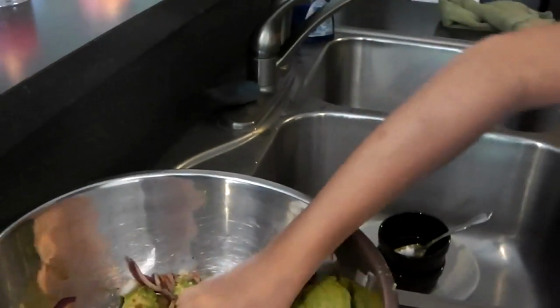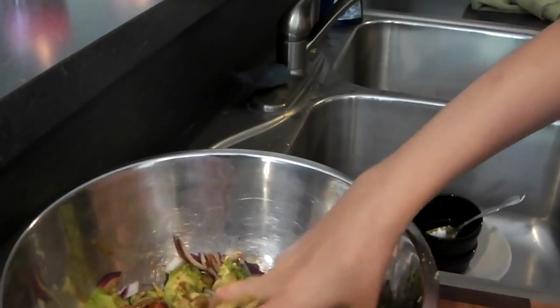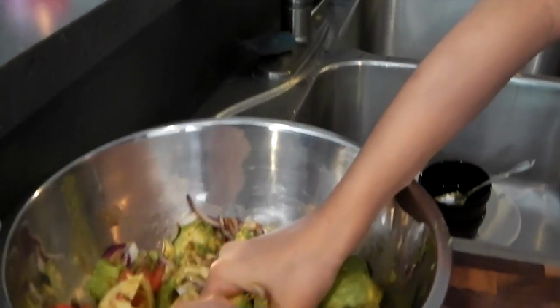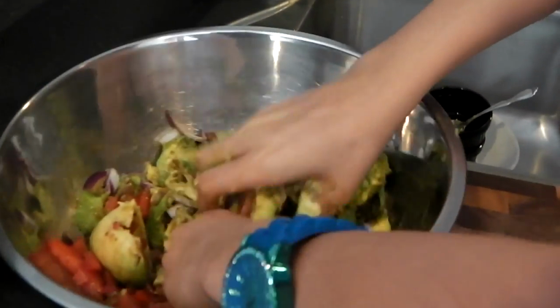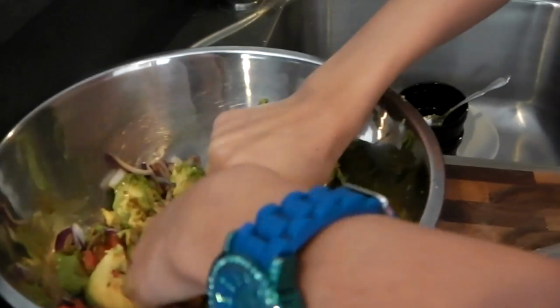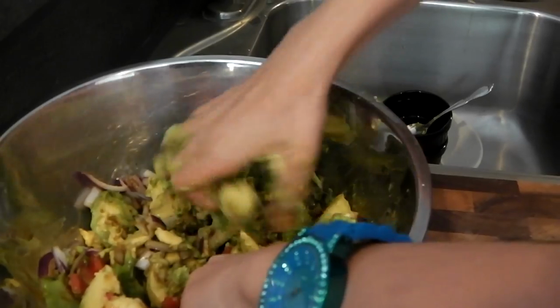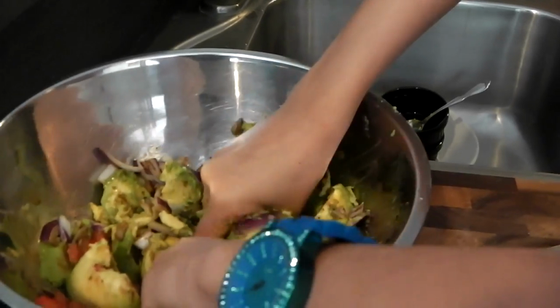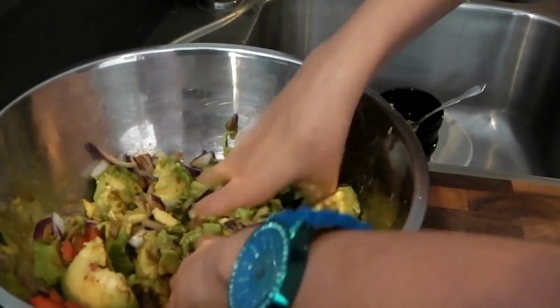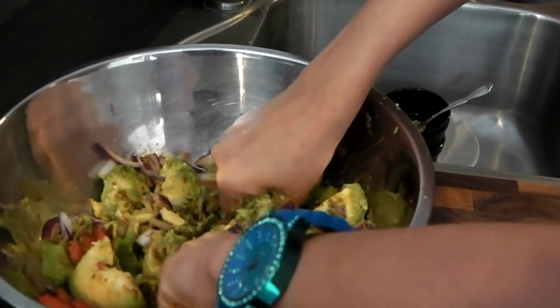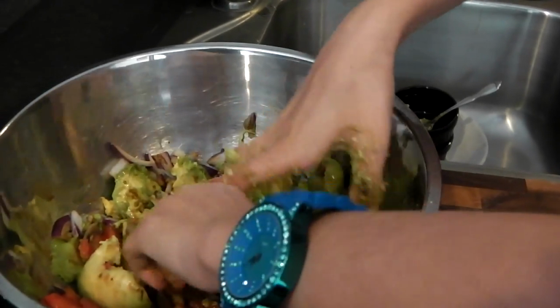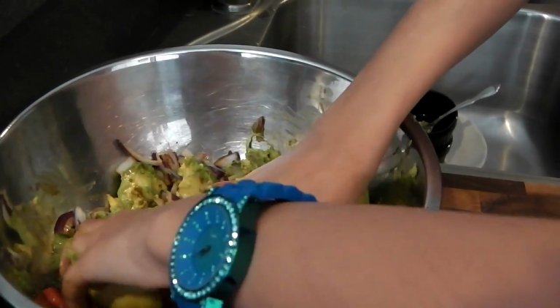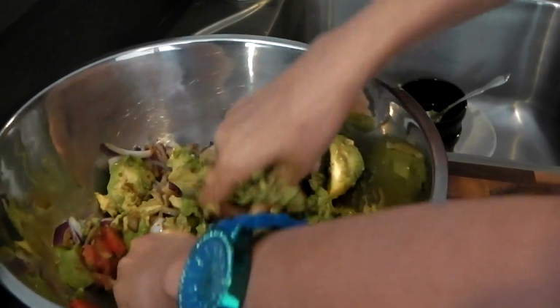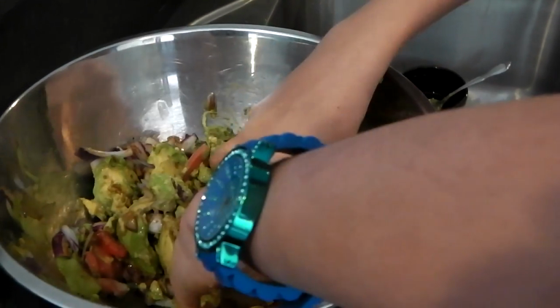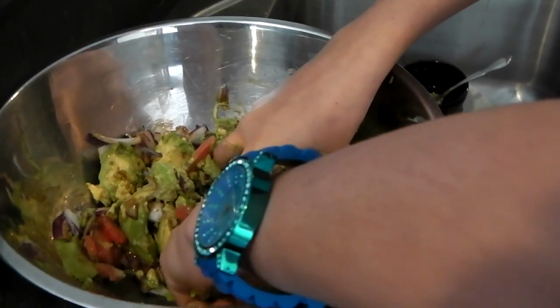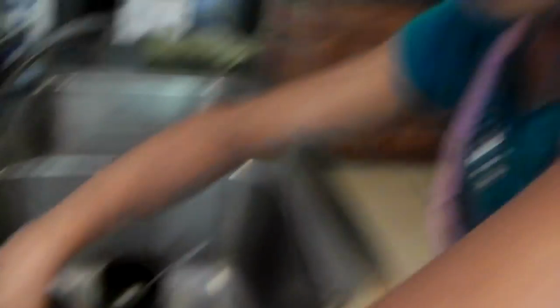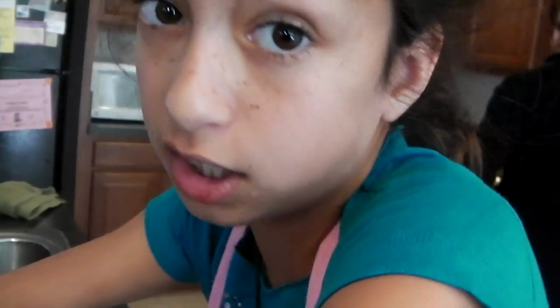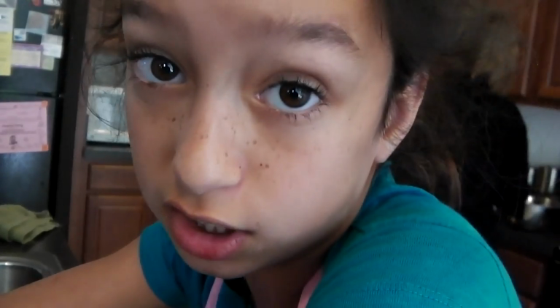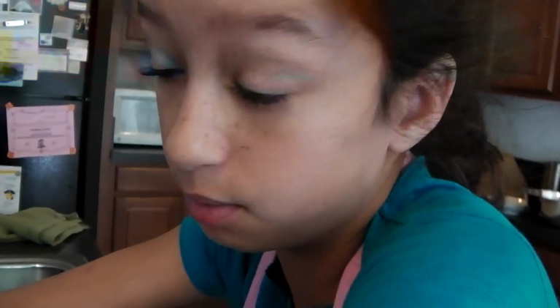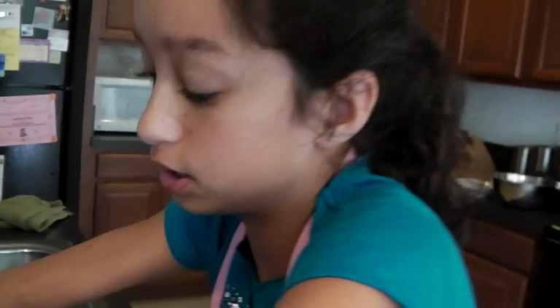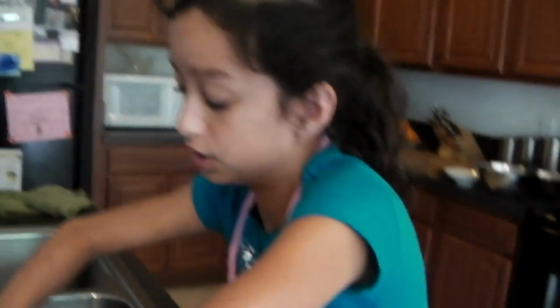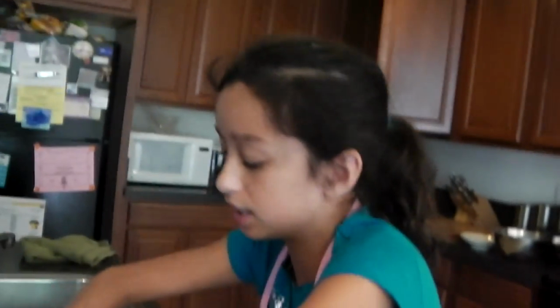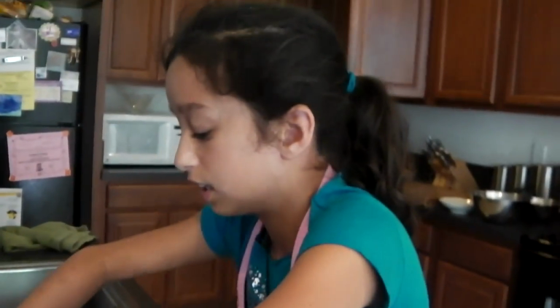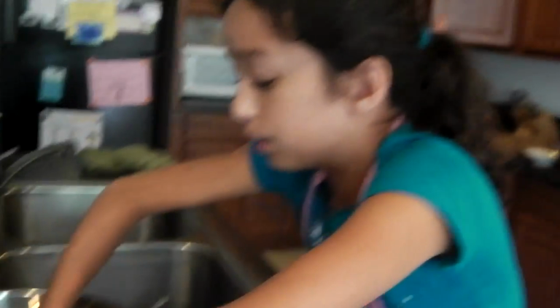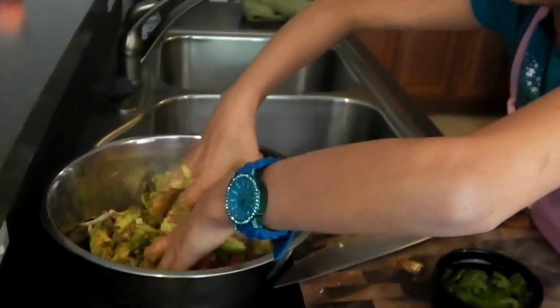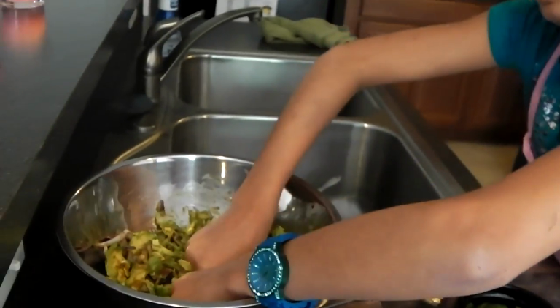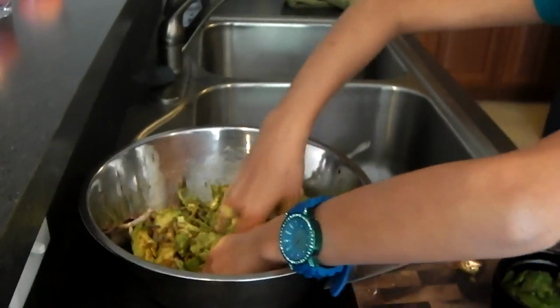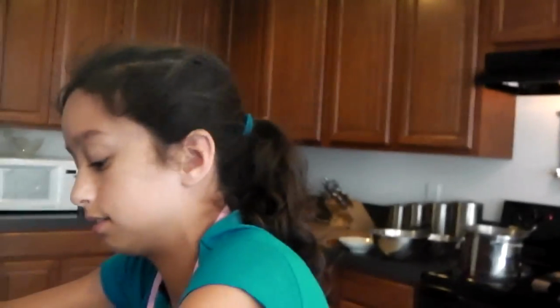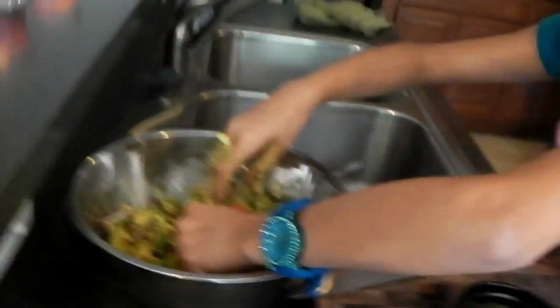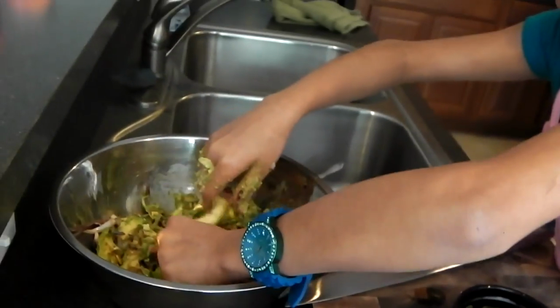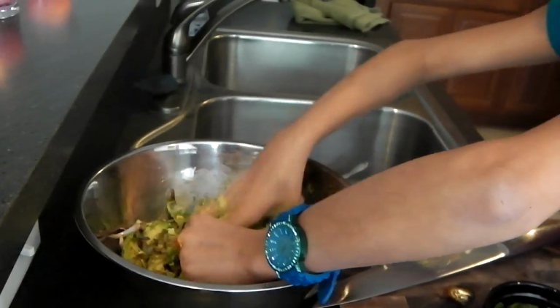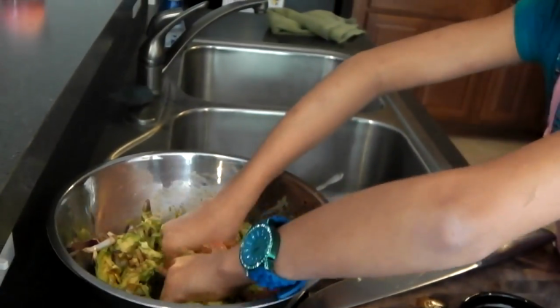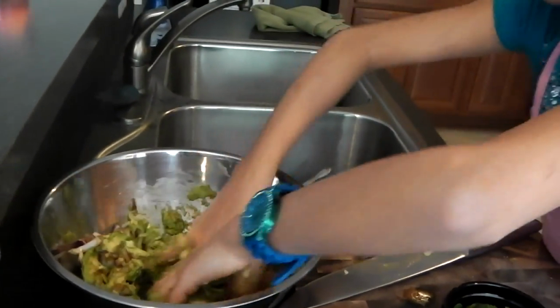I use my hands — it's just easier. But most people, if you want to use a spoon or a fork, potato mashers are really good. You could use a mixer or a blender for anything. But I, as a kid, like using my hands to mash it up.